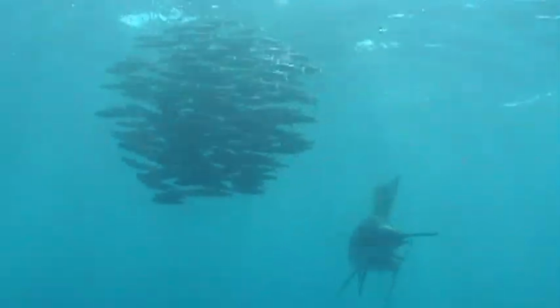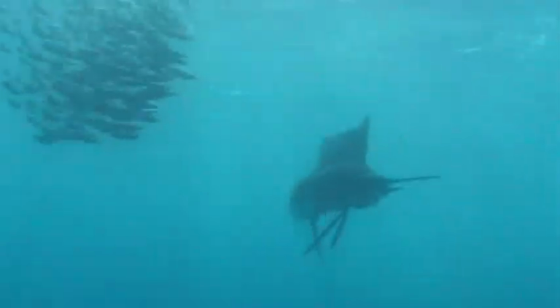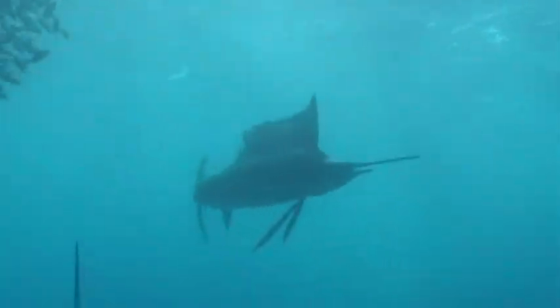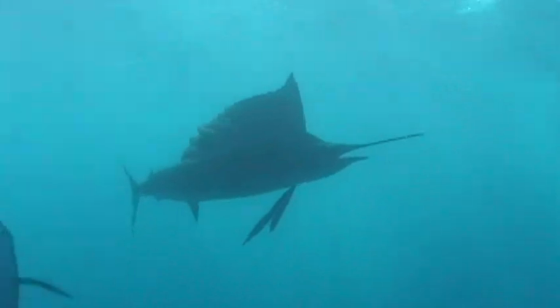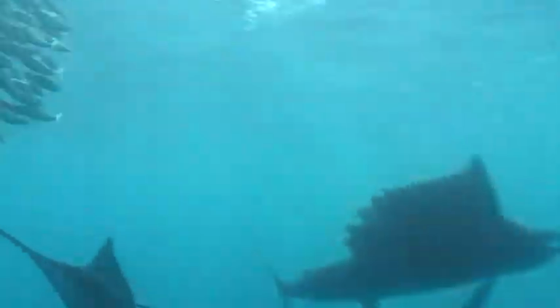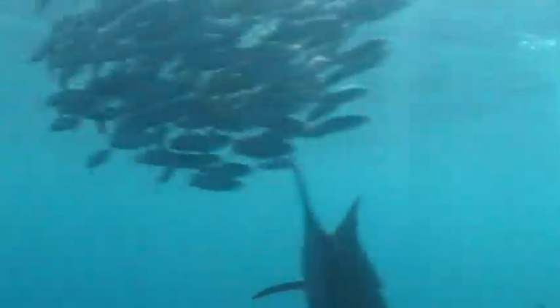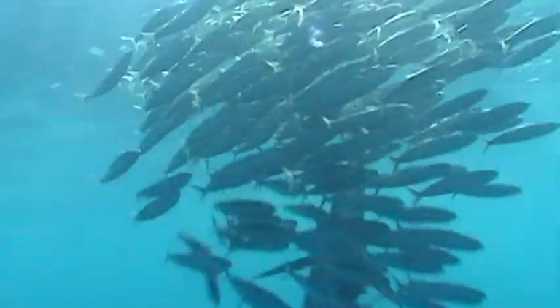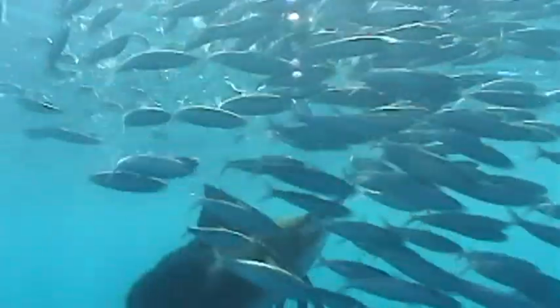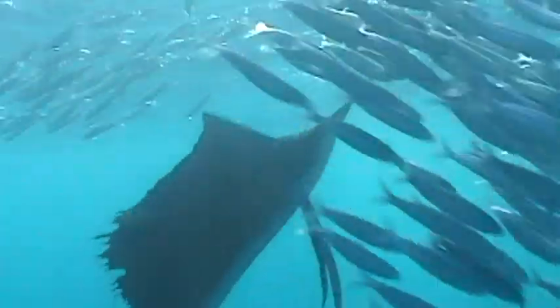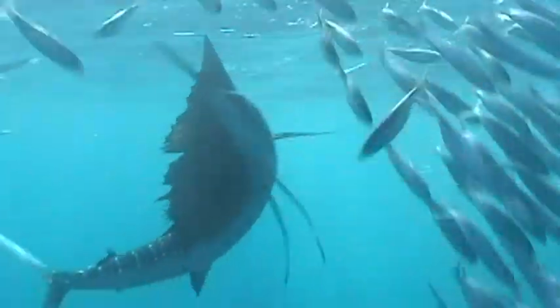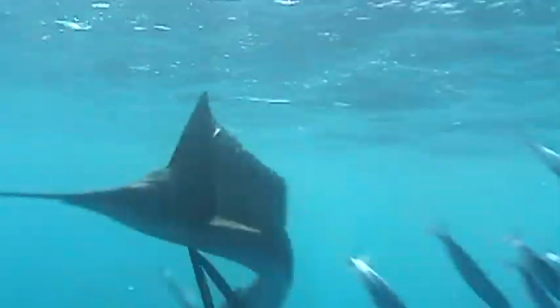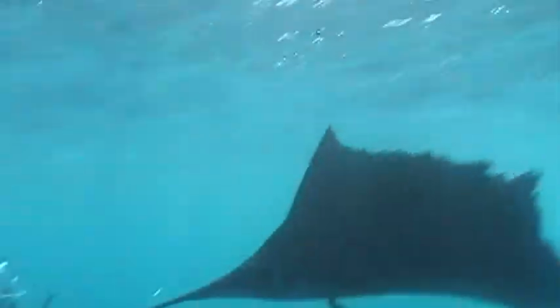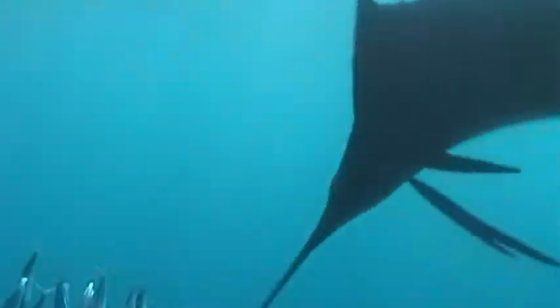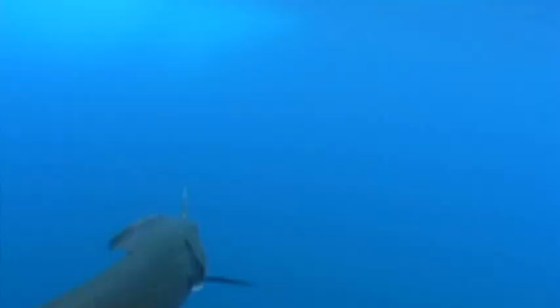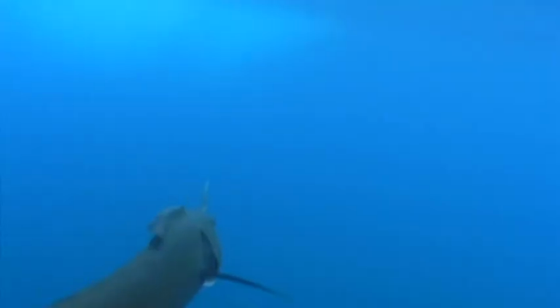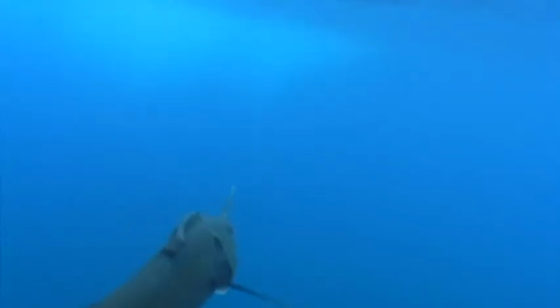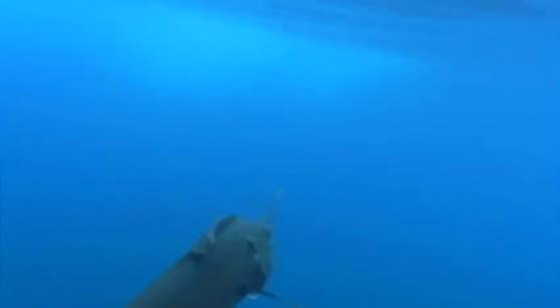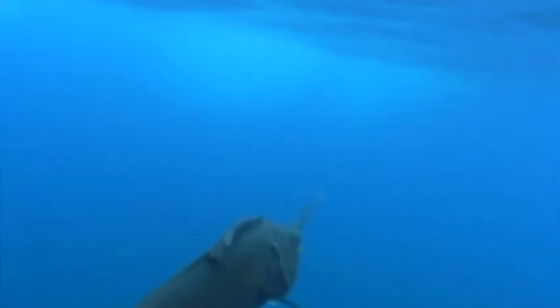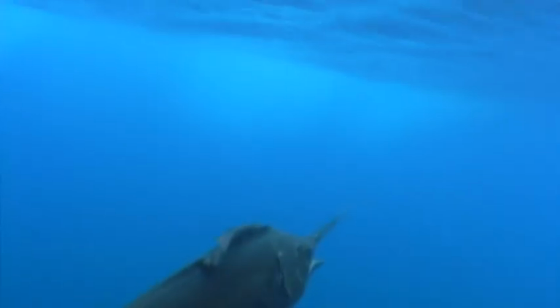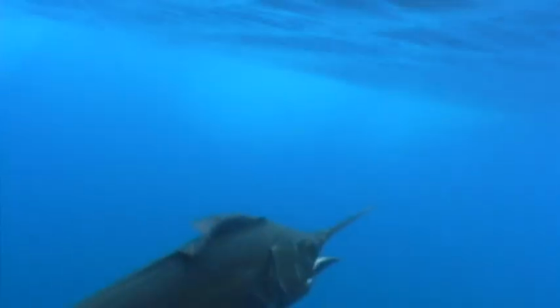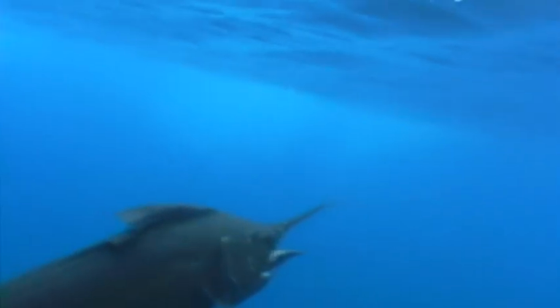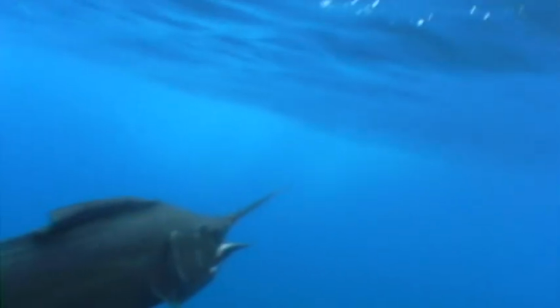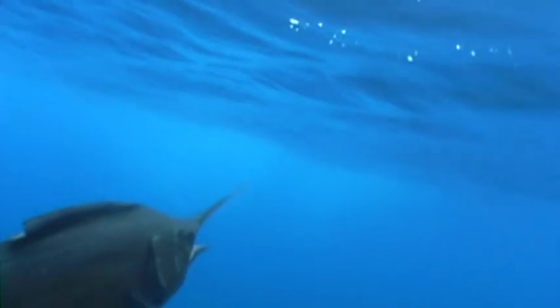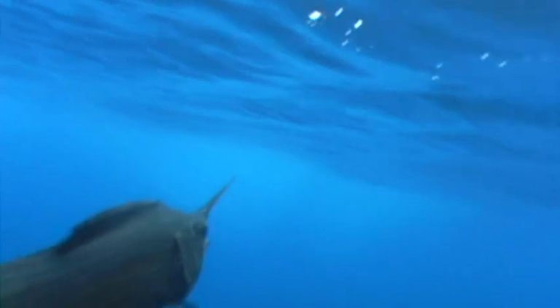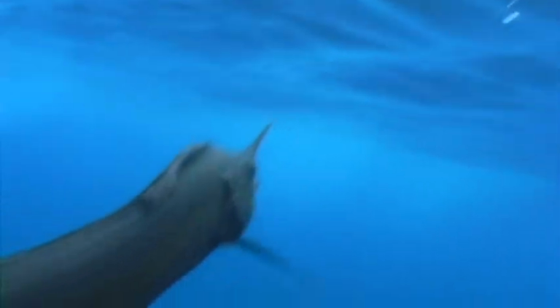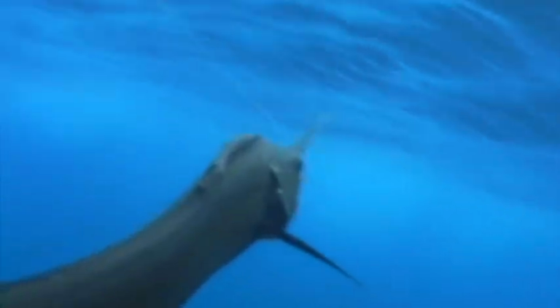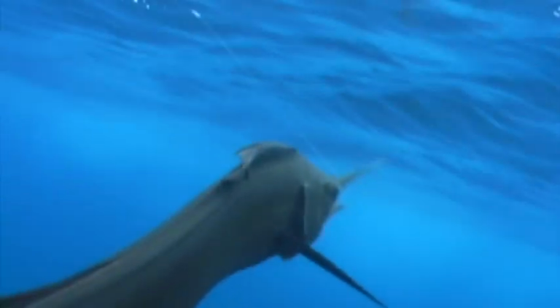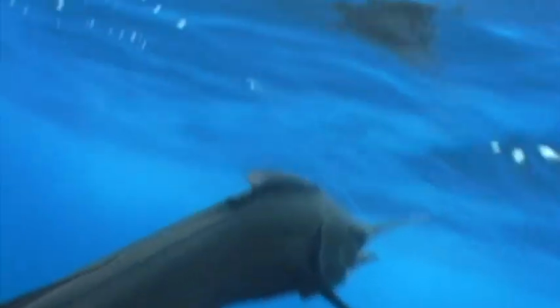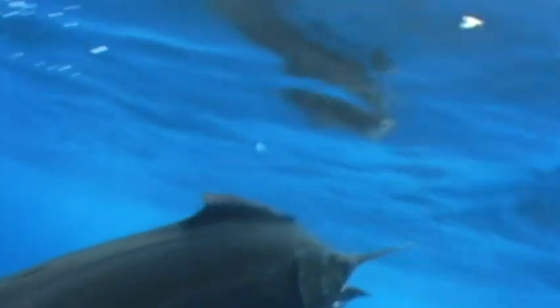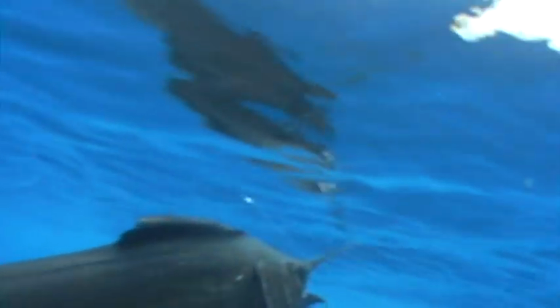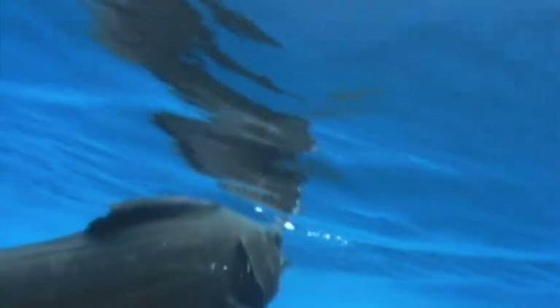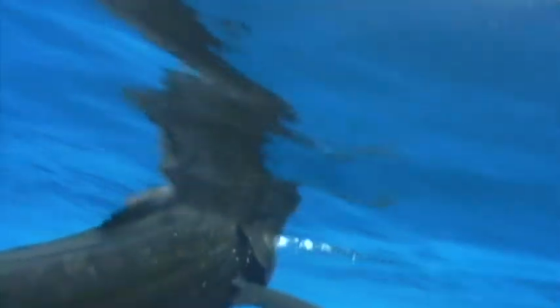It's a fish that's built for speed. It's got a very large forked tail, and most of the fins can fit into grooves near the body, which allow it to be very, very hydrodynamic.